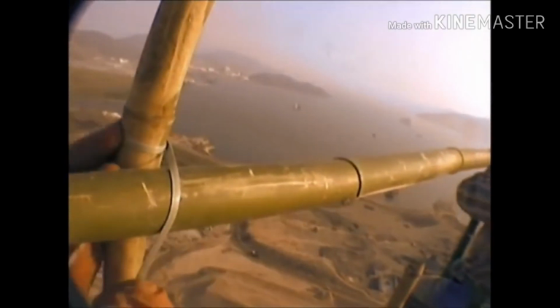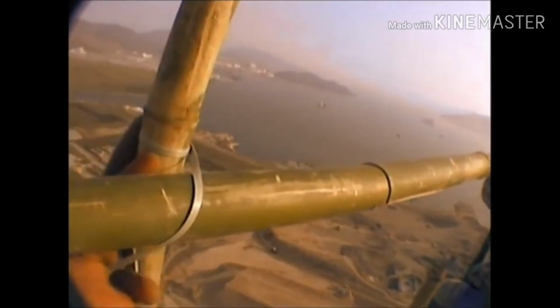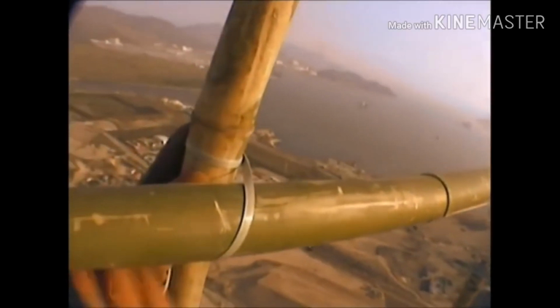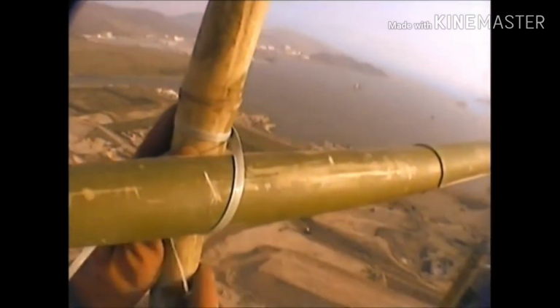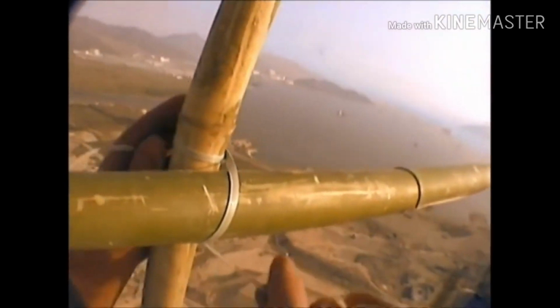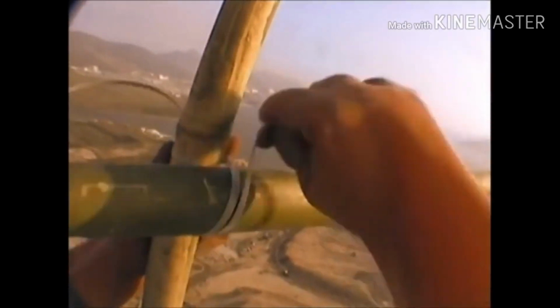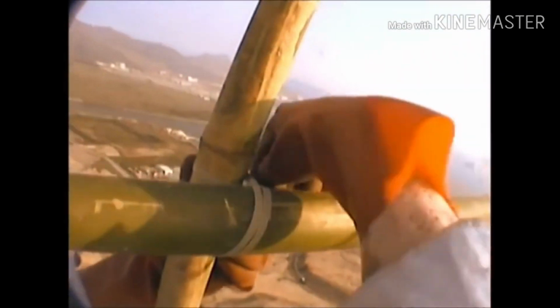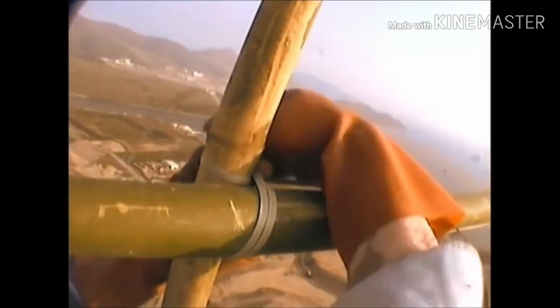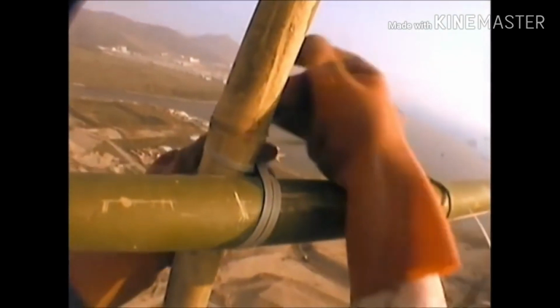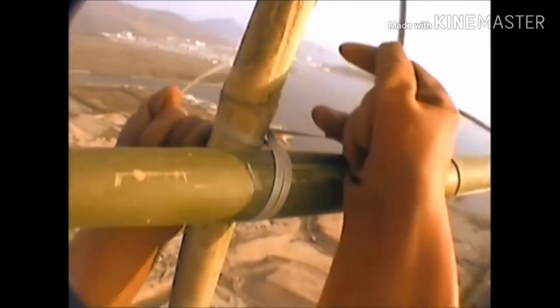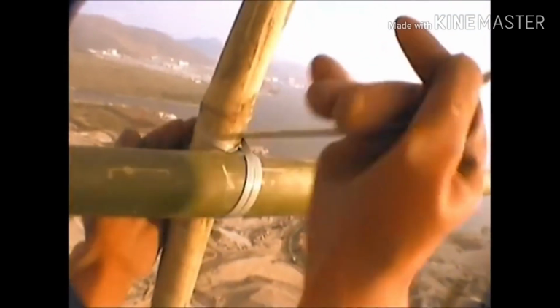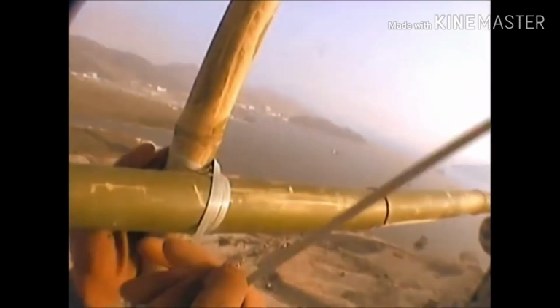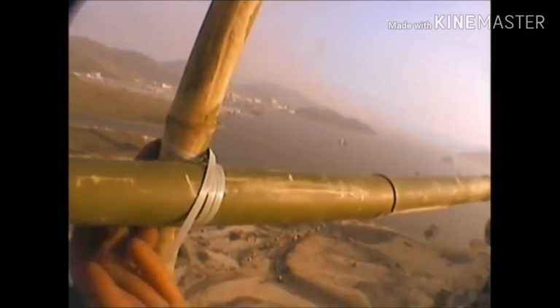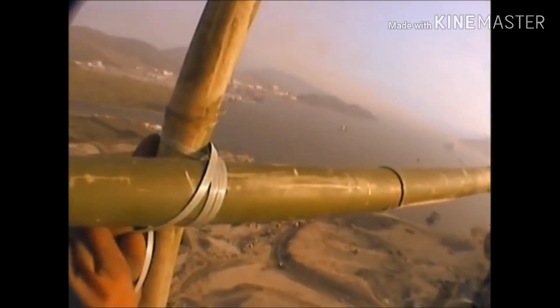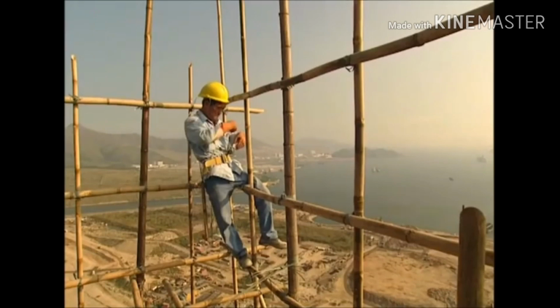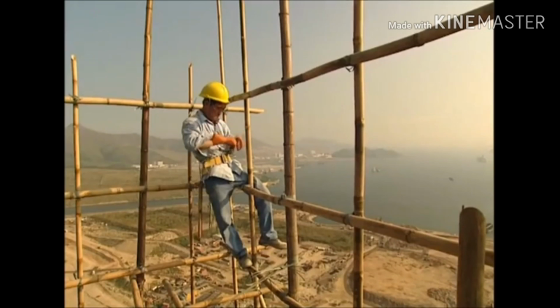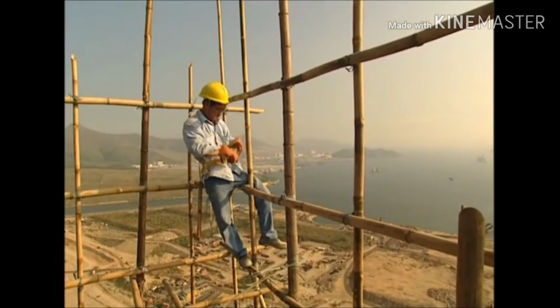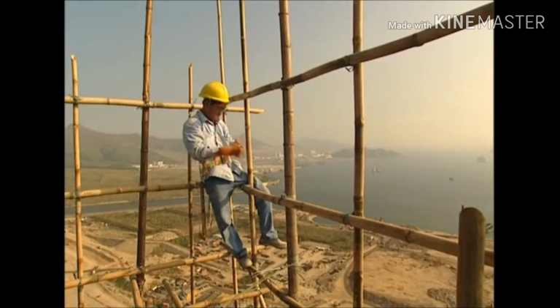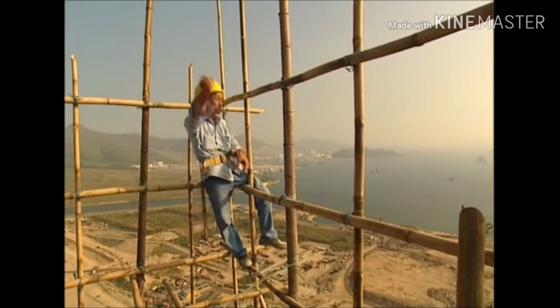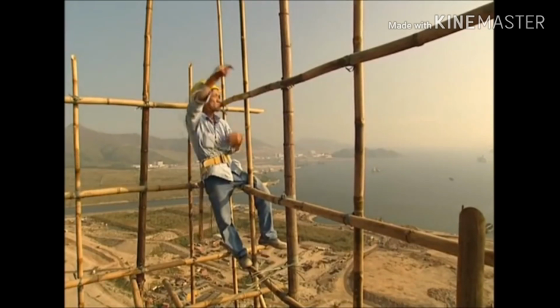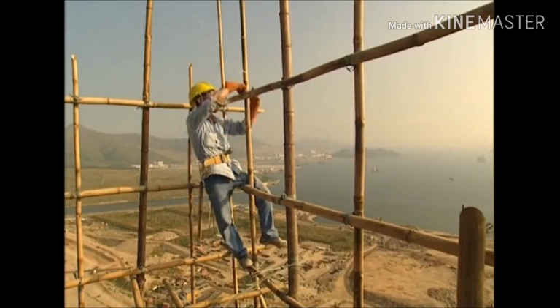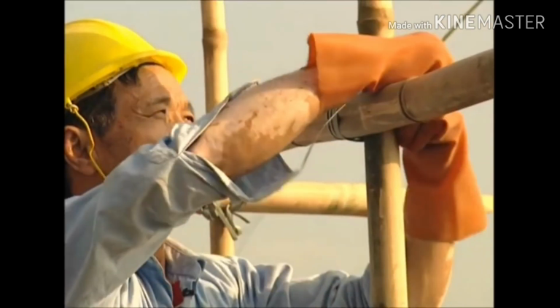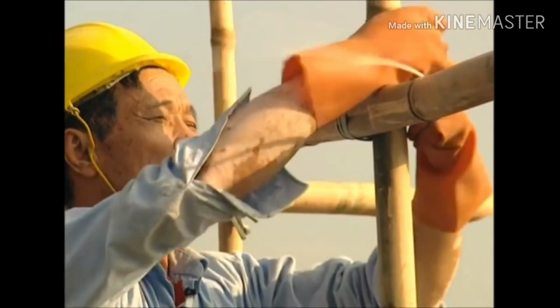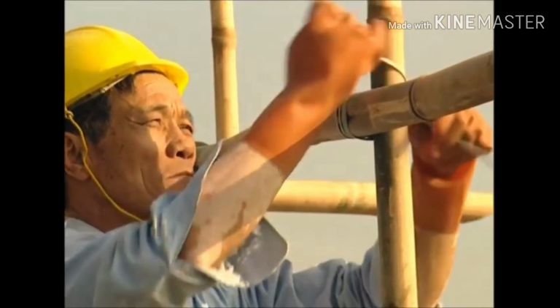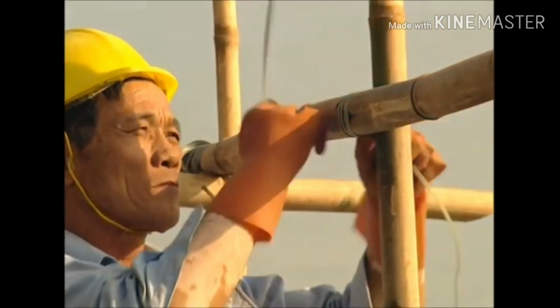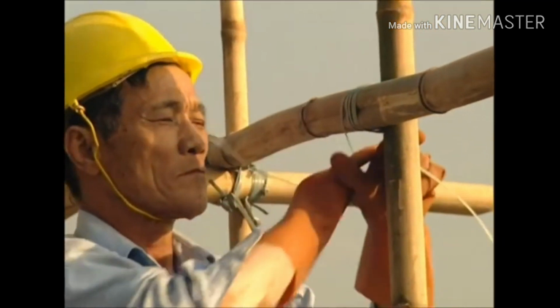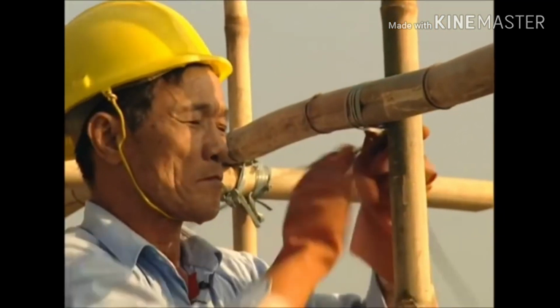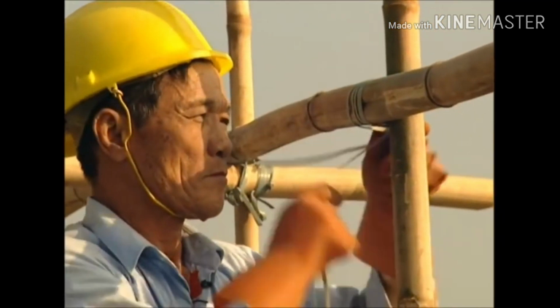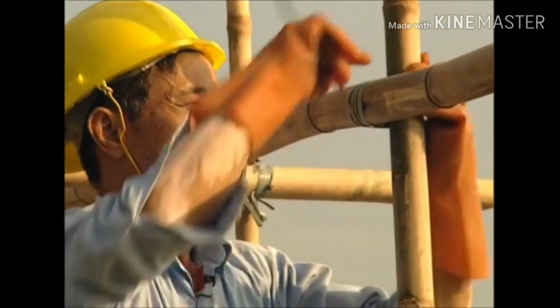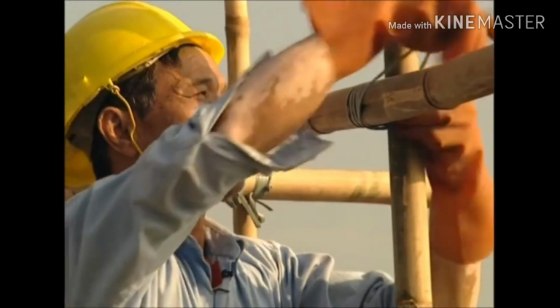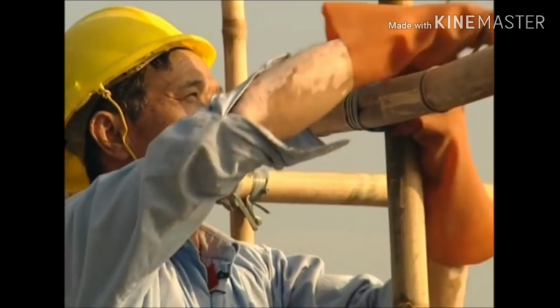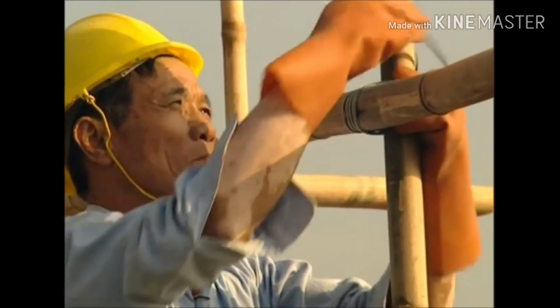It might not be everyone's career choice, but in Hong Kong scaffolding is a well paid job which is also well respected. And of course, the views are fantastic.